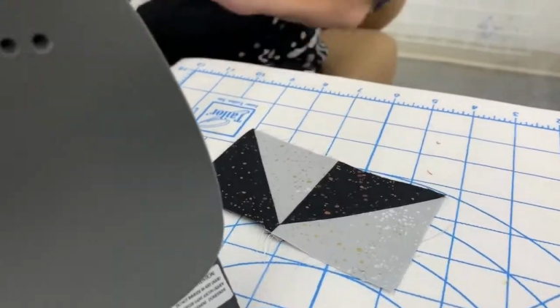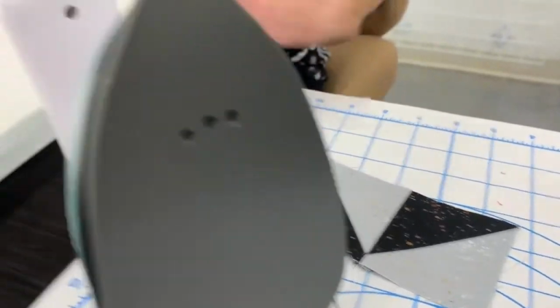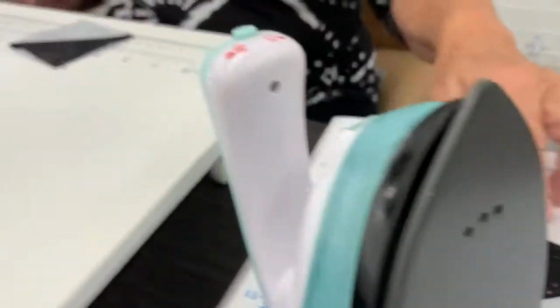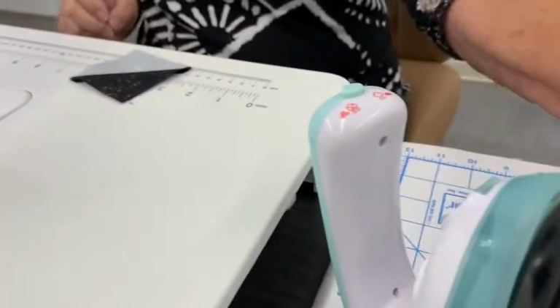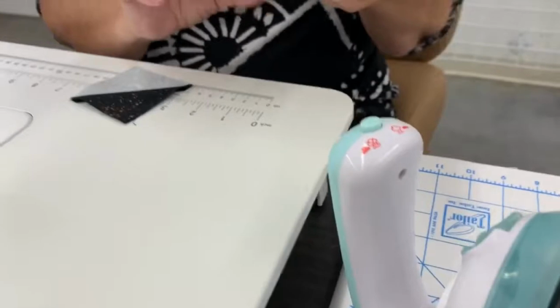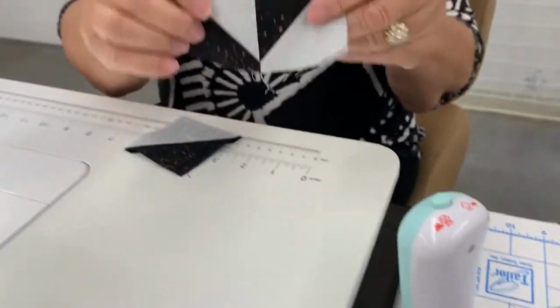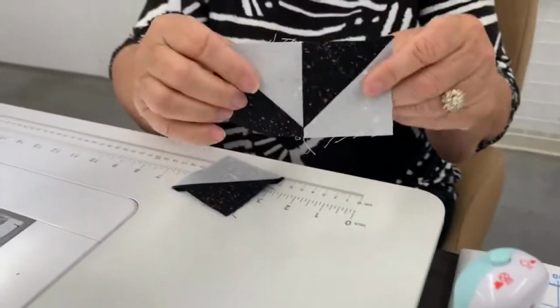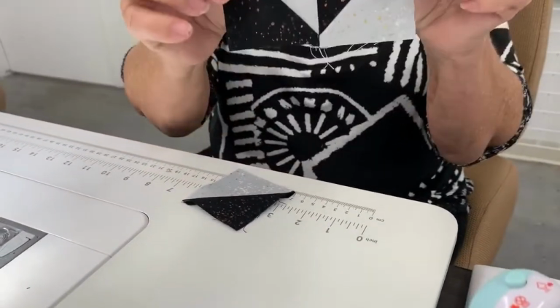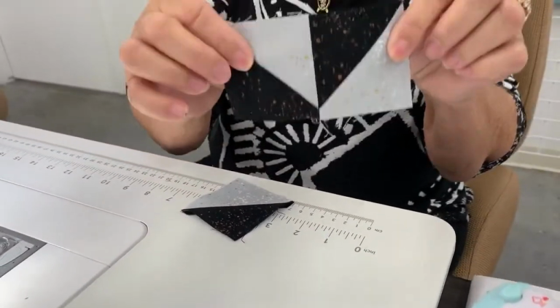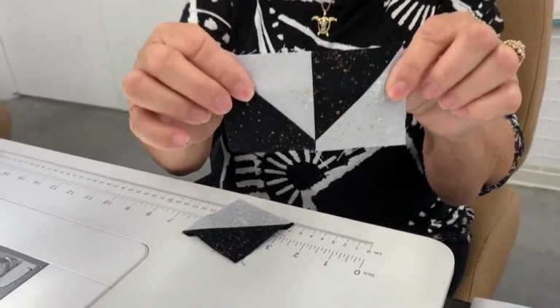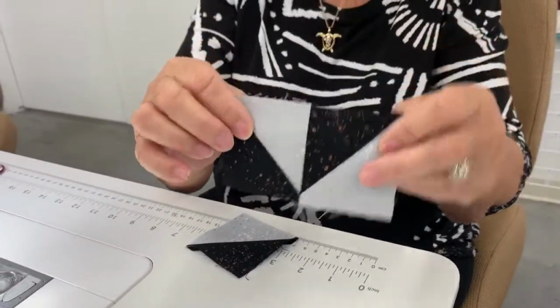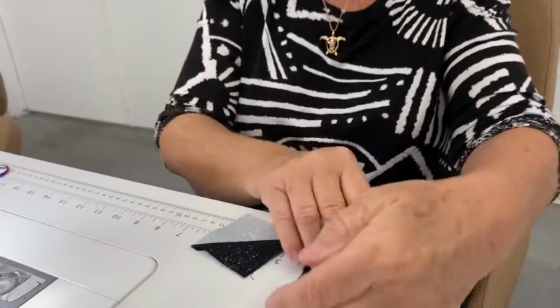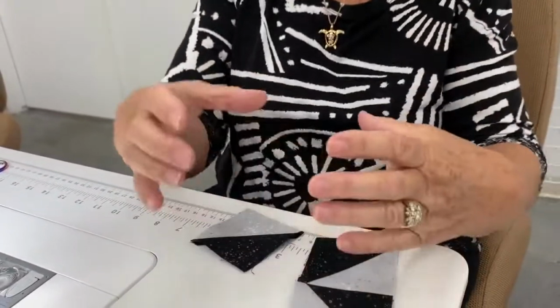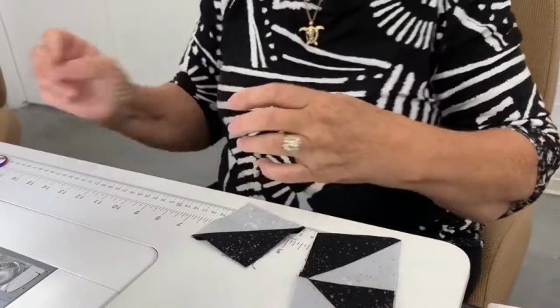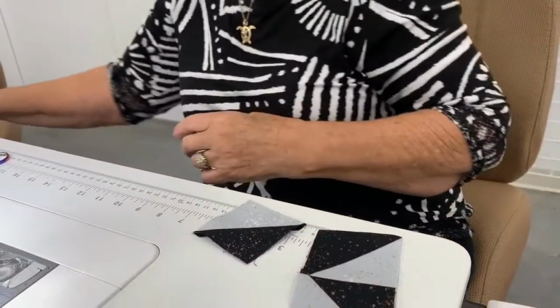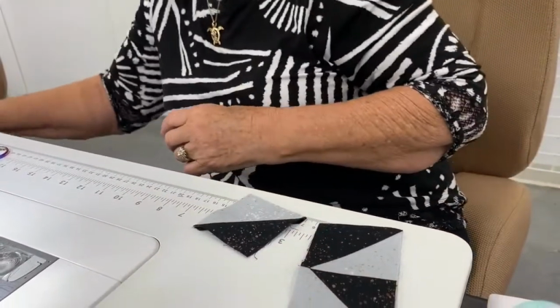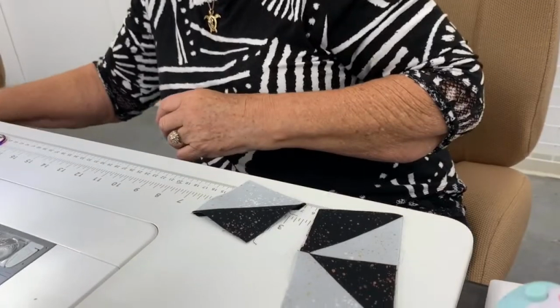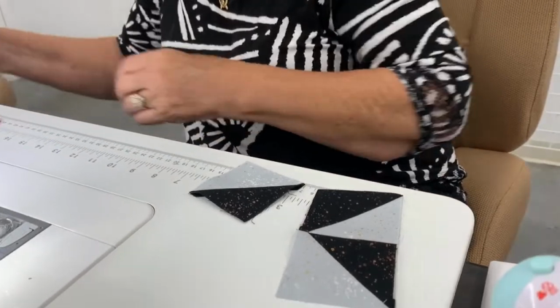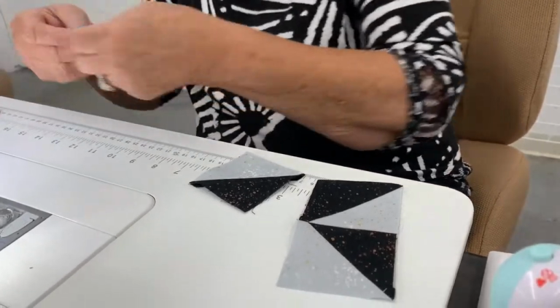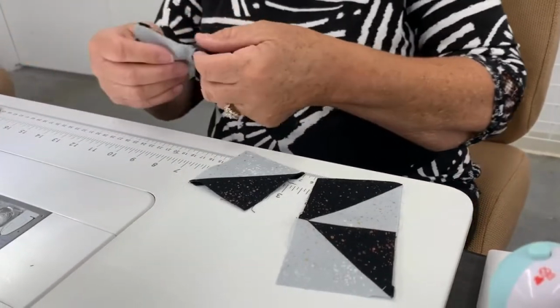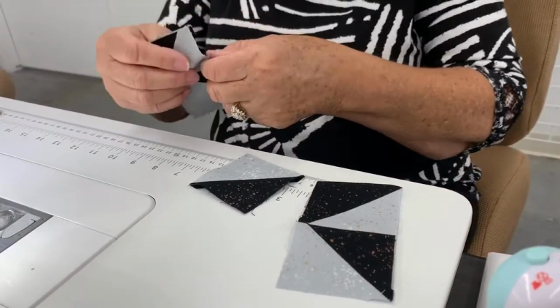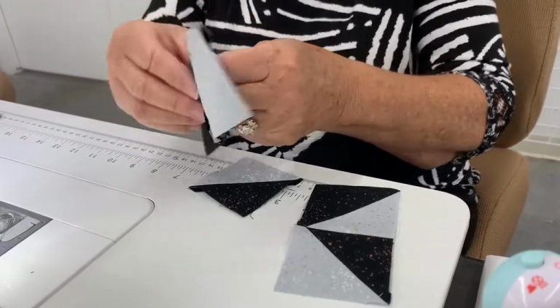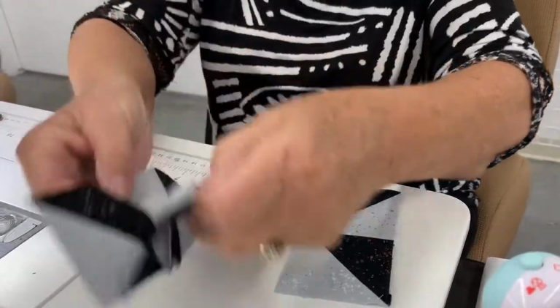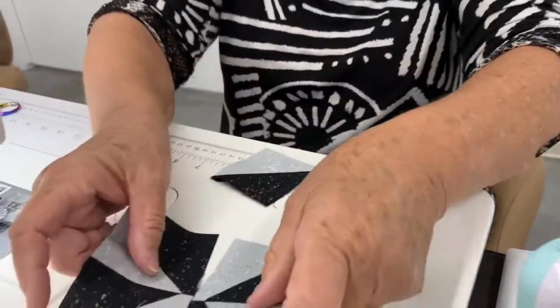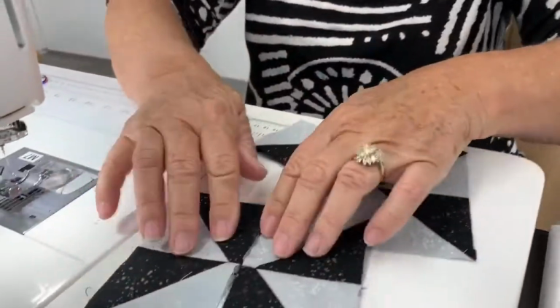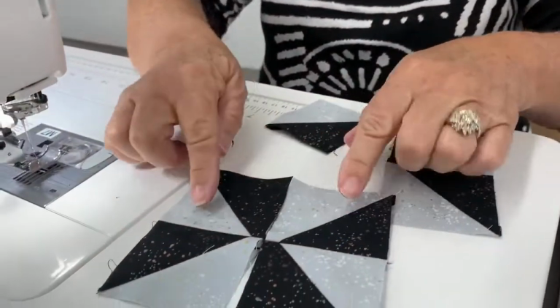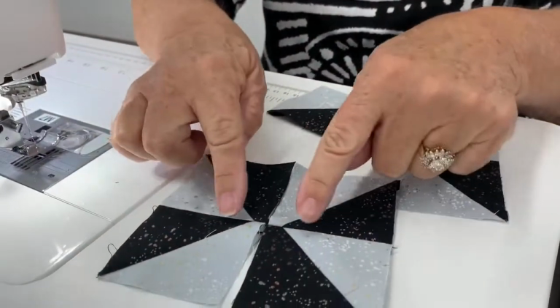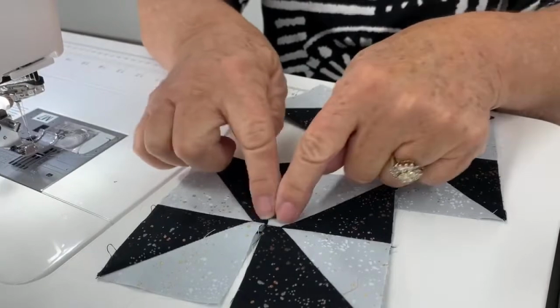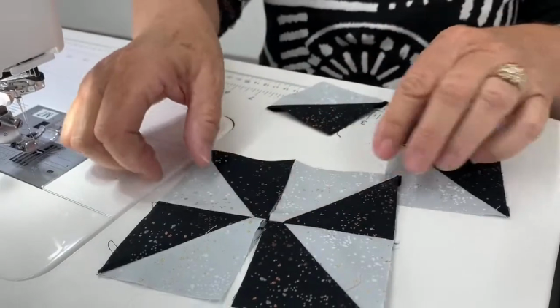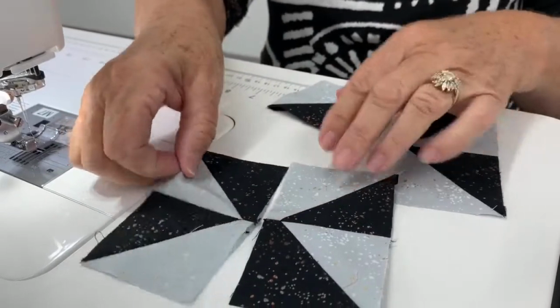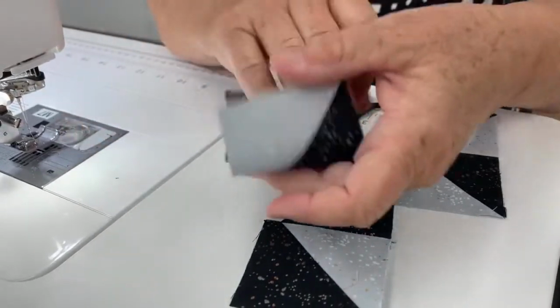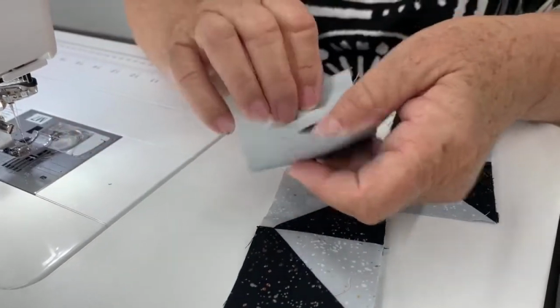Okay, so now we have this set. We're going to sew two of these sets together to make the square of the pinwheel. I have two sets right here, and again you want to make sure that all of your blacks are pointing towards the center.